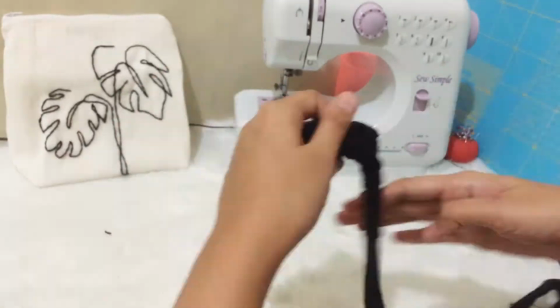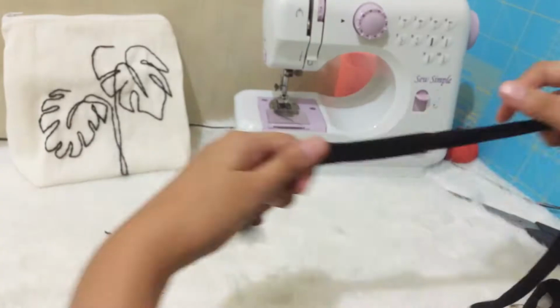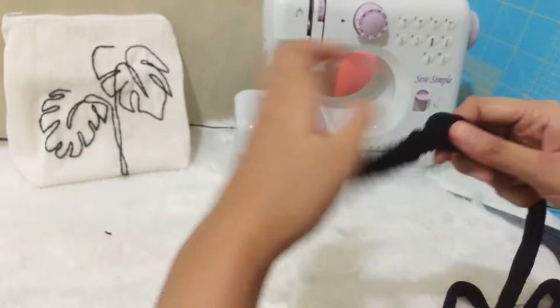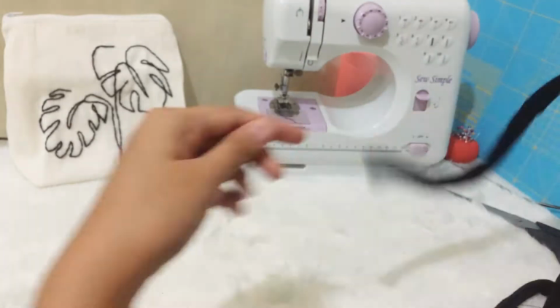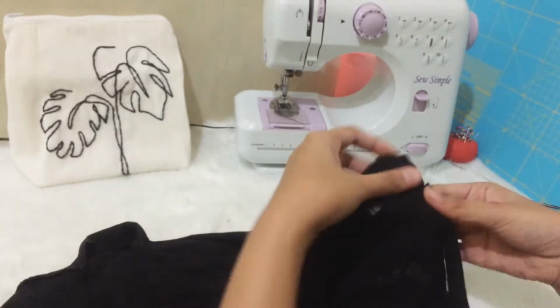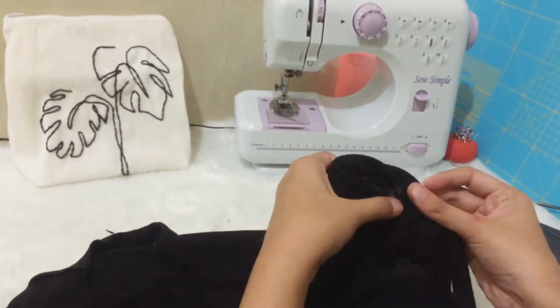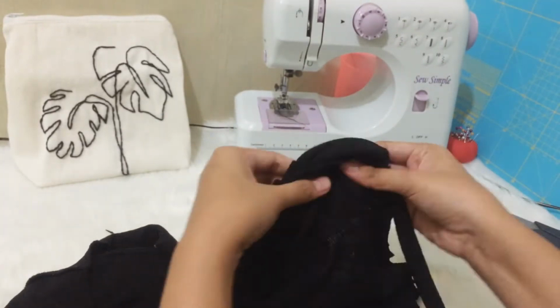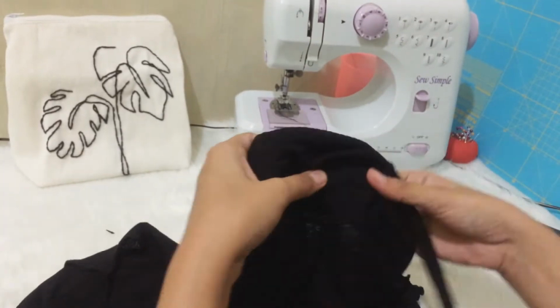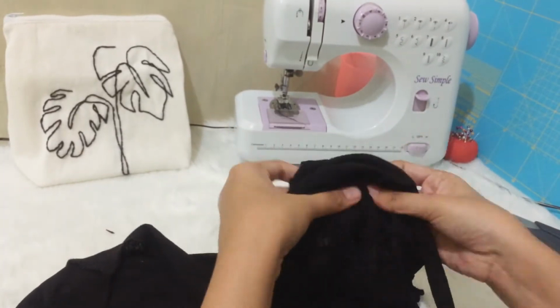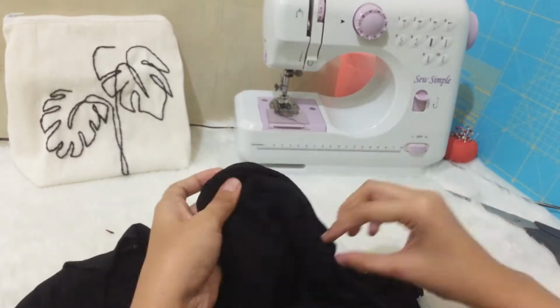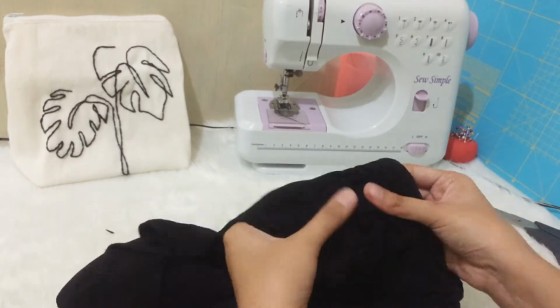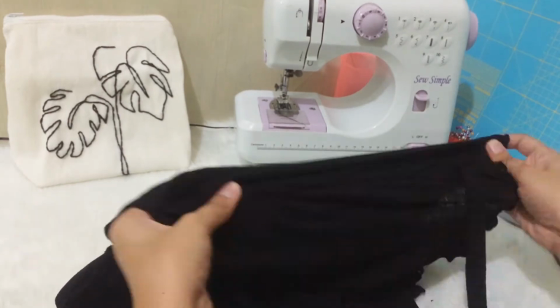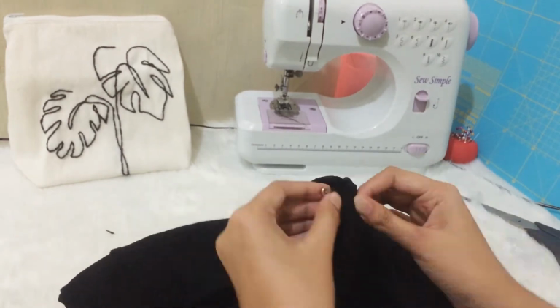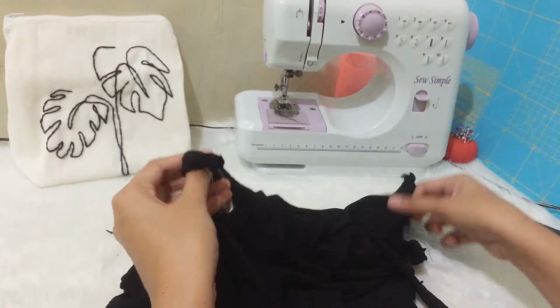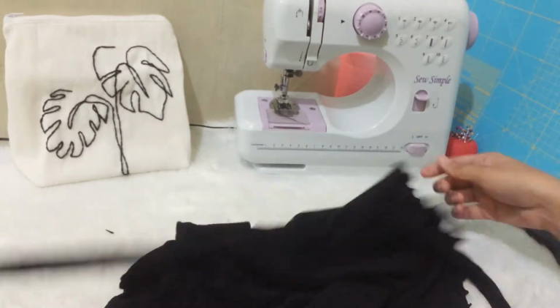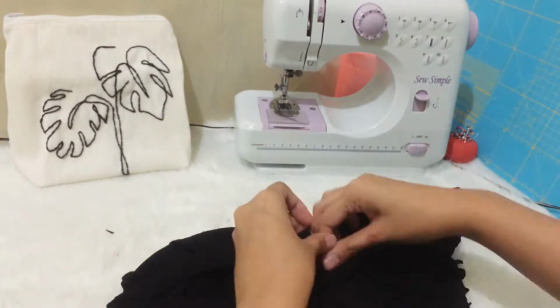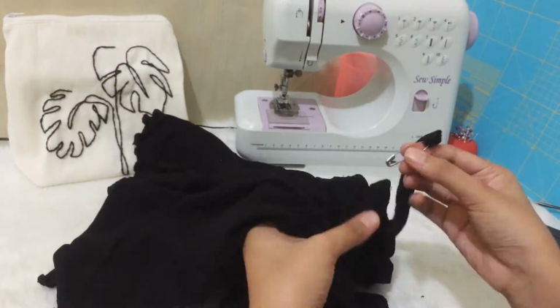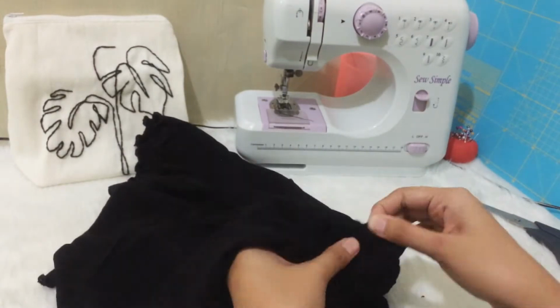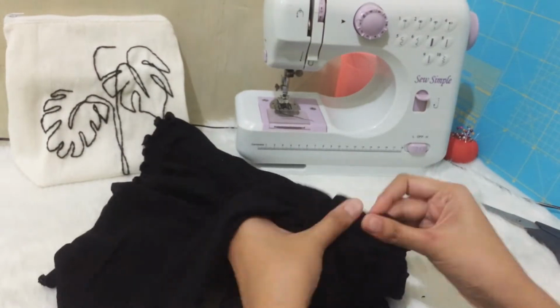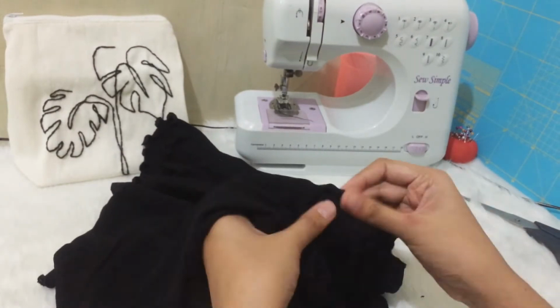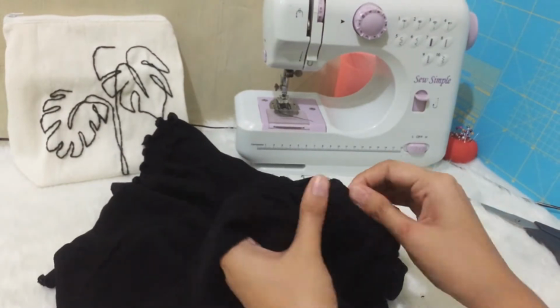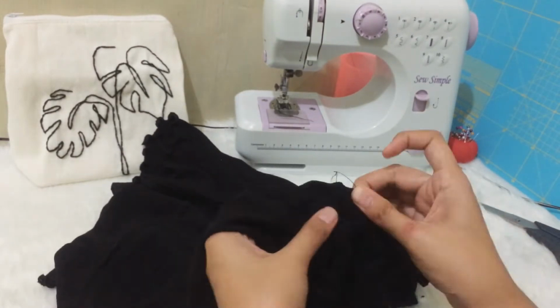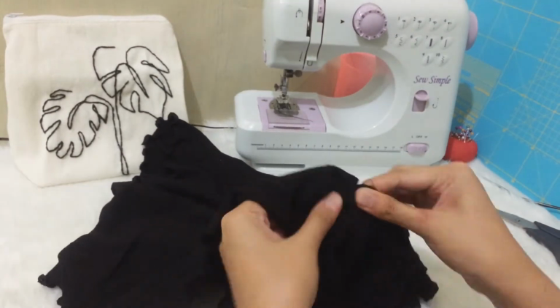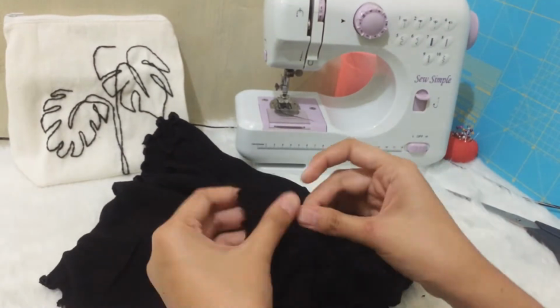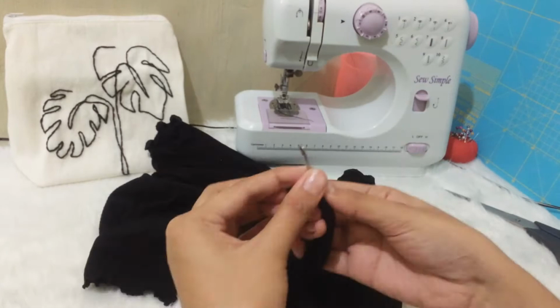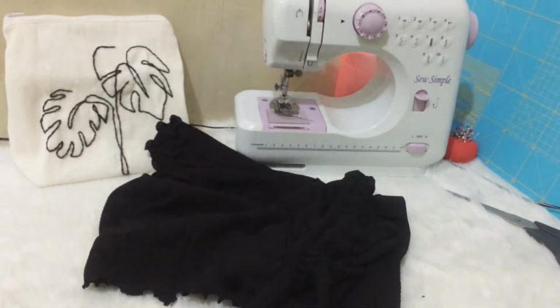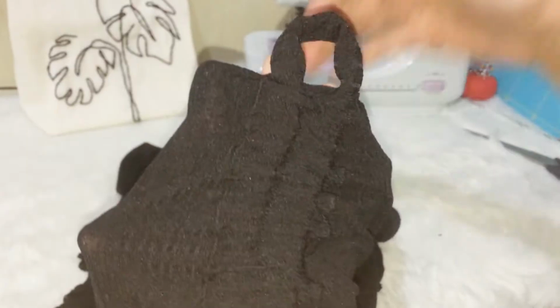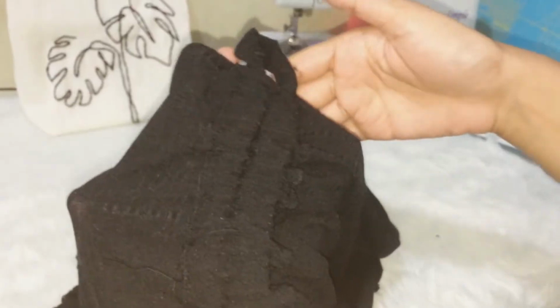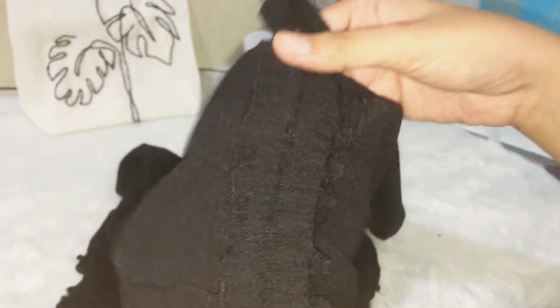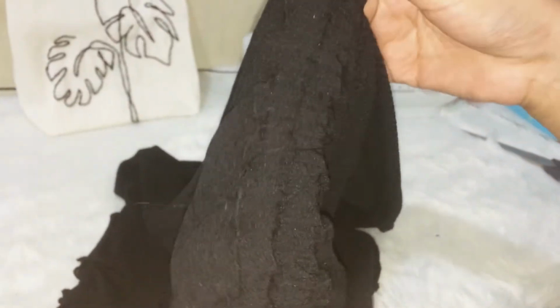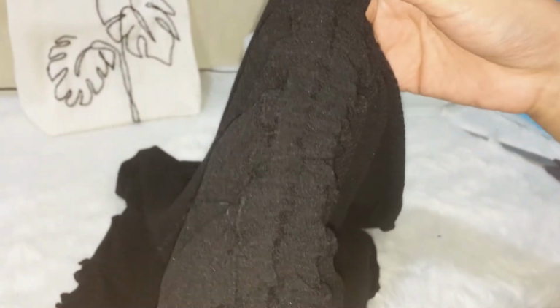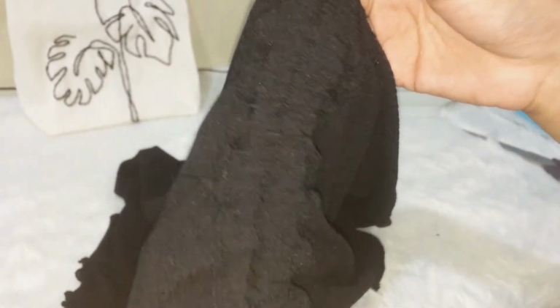After that, thread the tube through the channels that we have sewn earlier. You will see the finished top when worn at the end of the video.